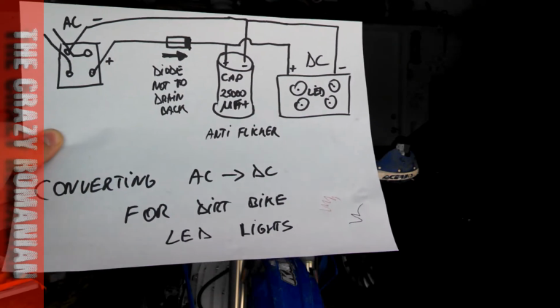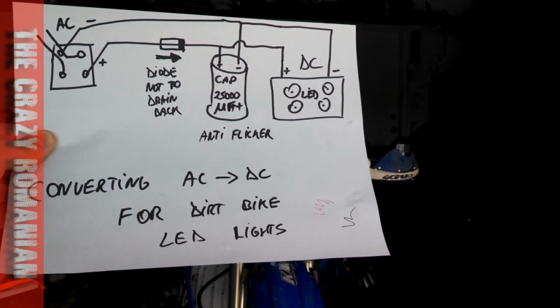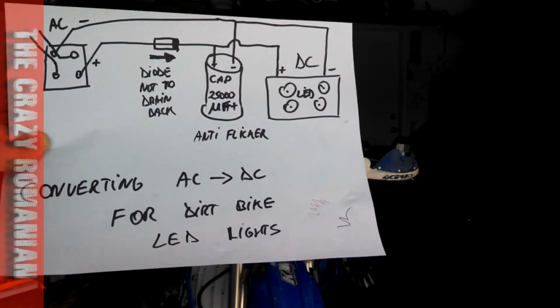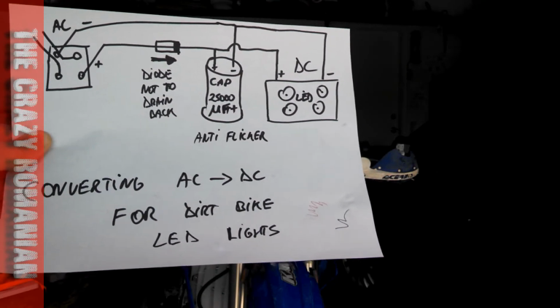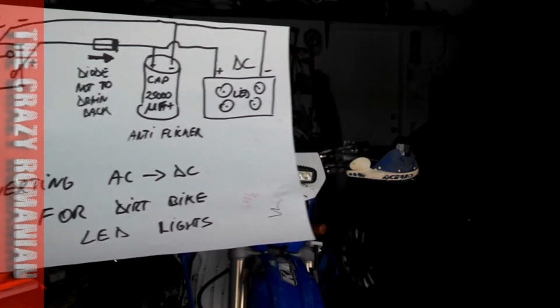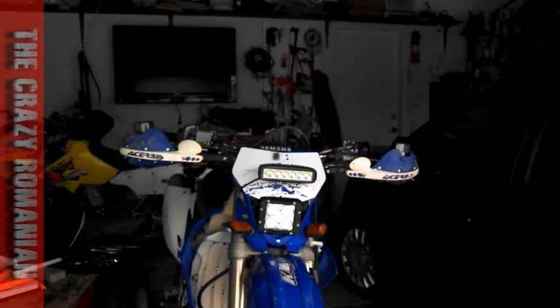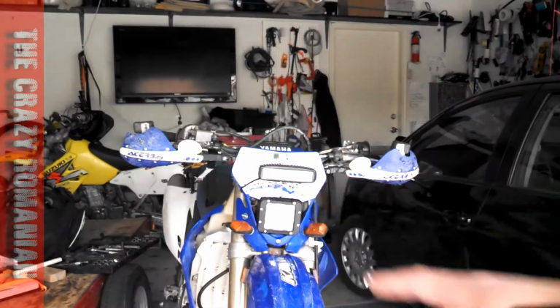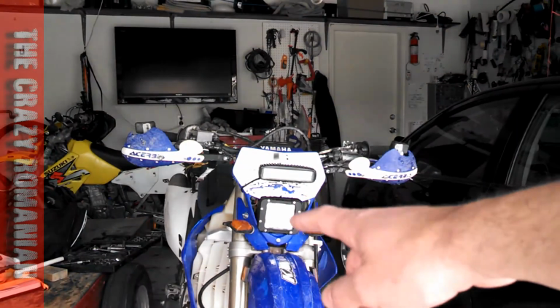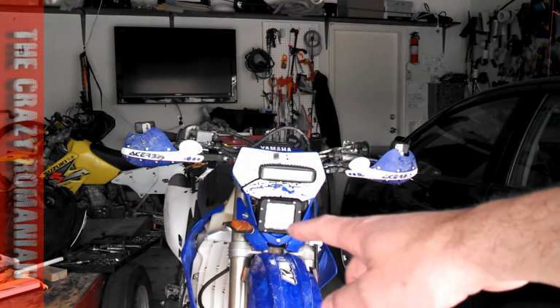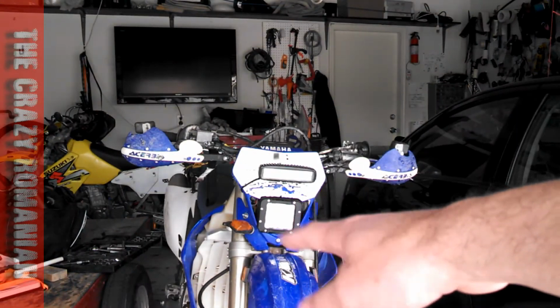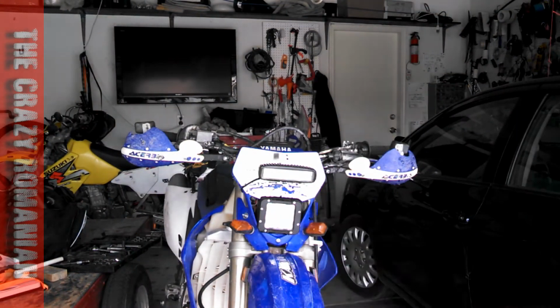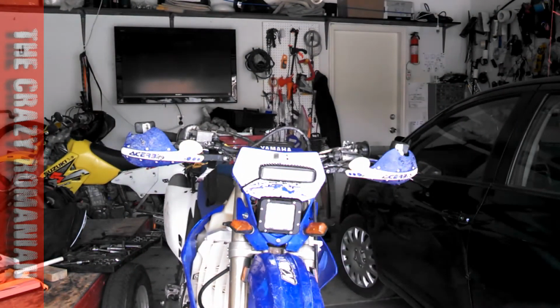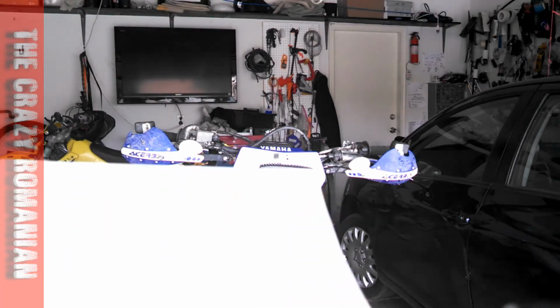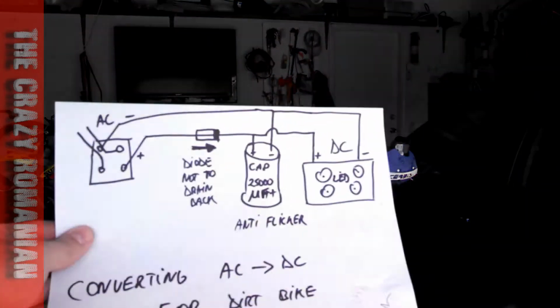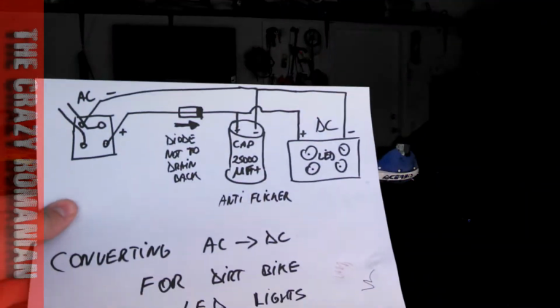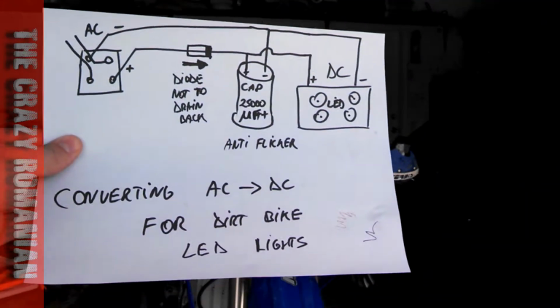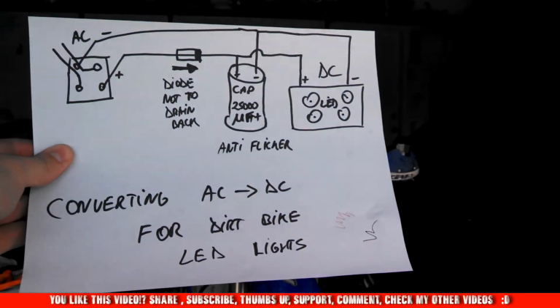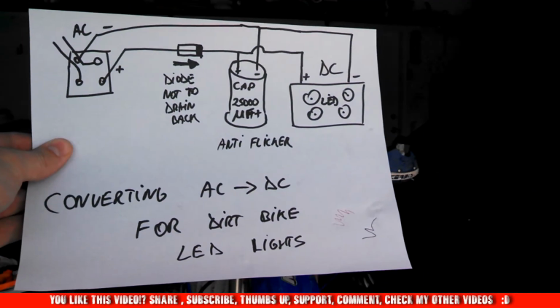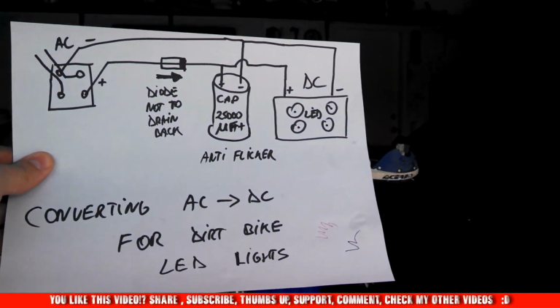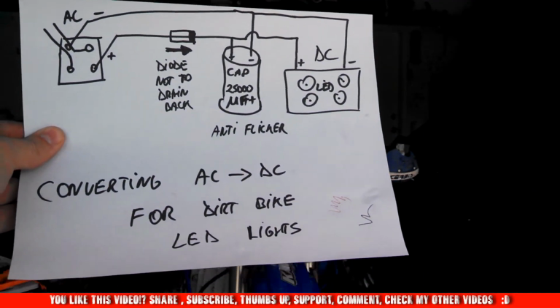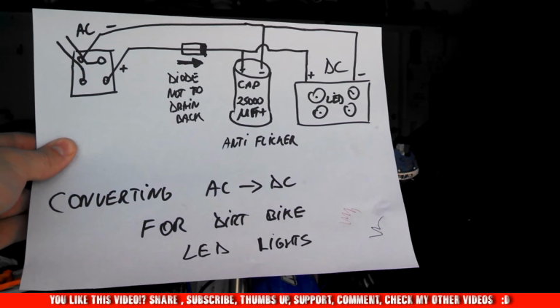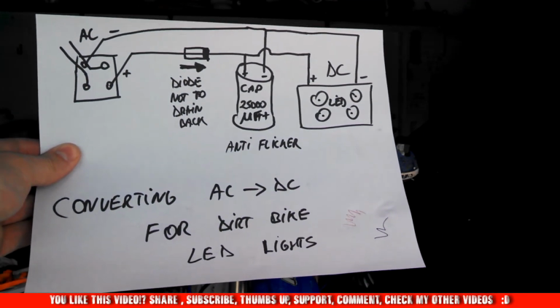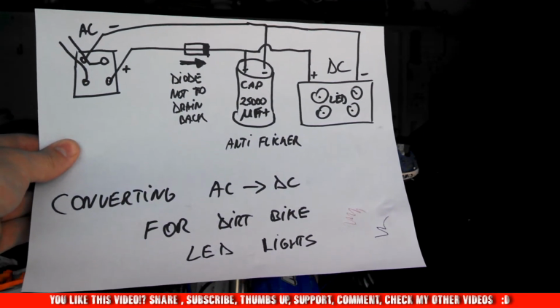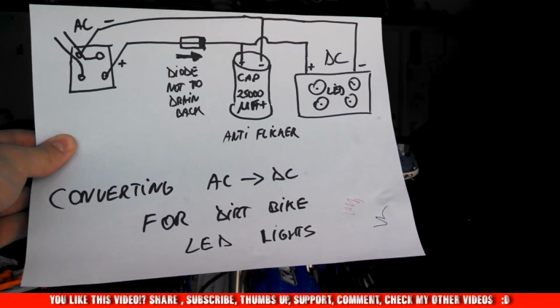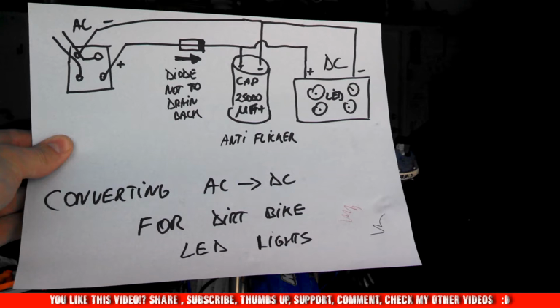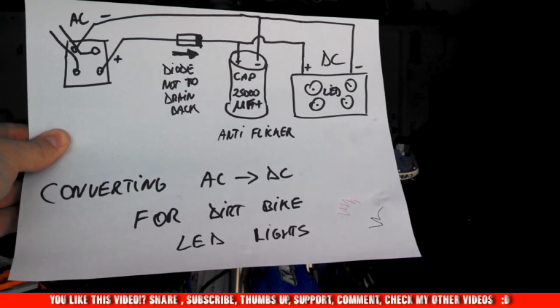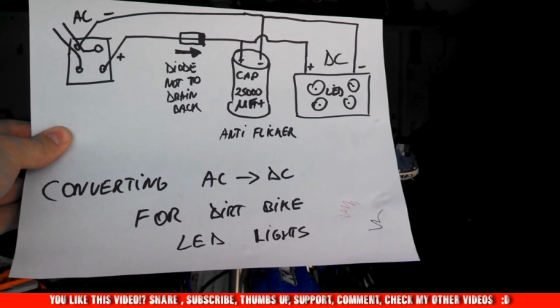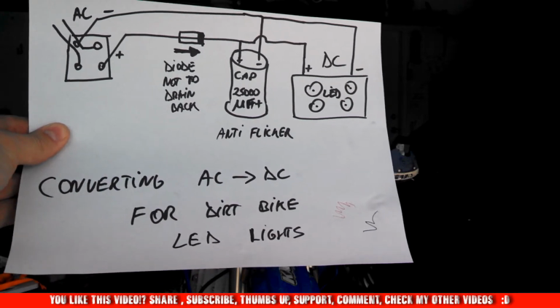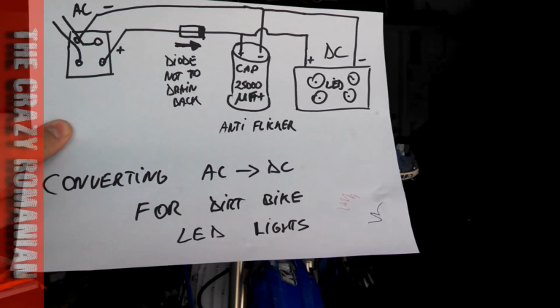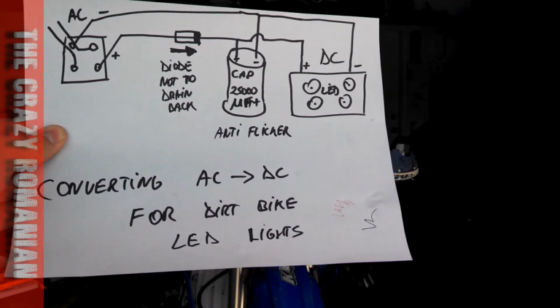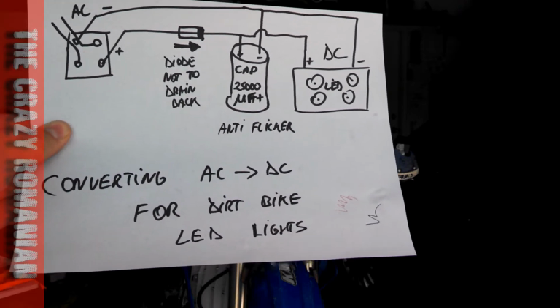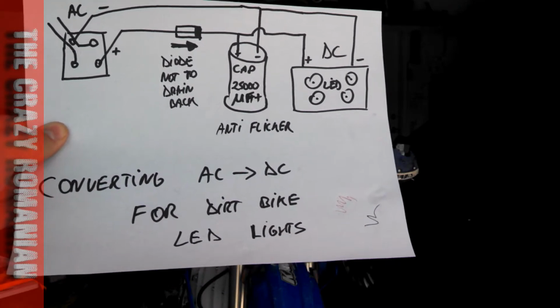Just make sure that wherever you put your LEDs, you have strong enough fuses to hold on the lights. But yes, this is absolutely great. This is how you convert AC to DC and you make the lights on the bike not only just work, but not flicker.